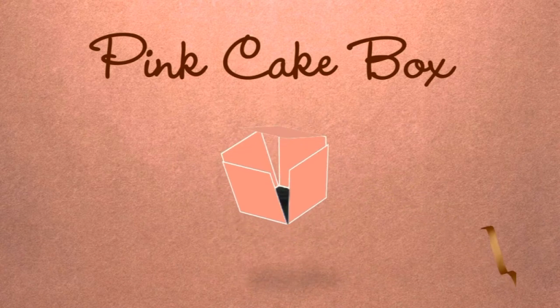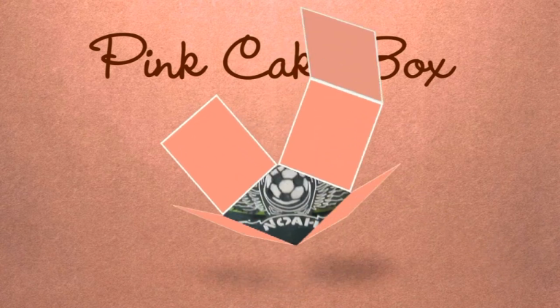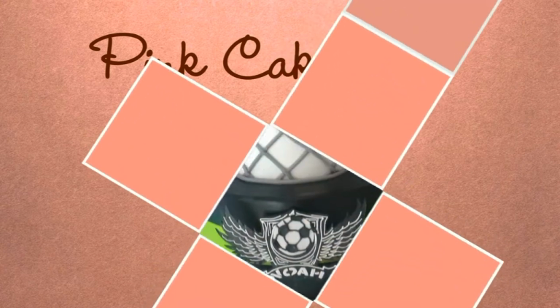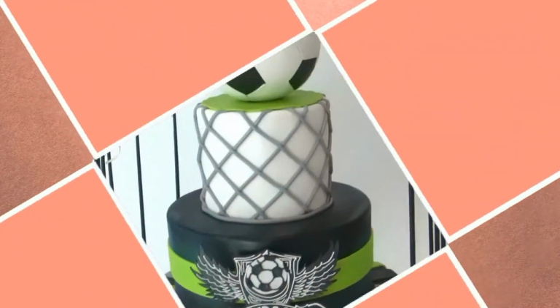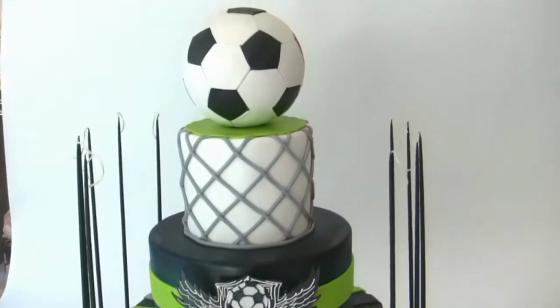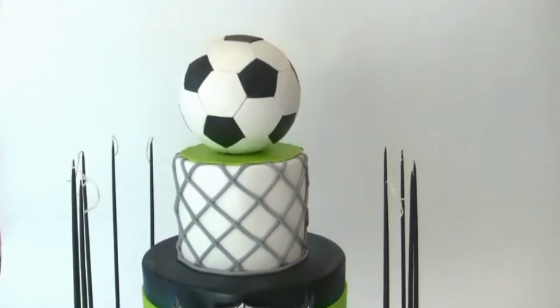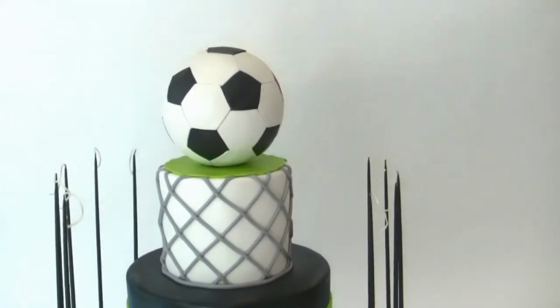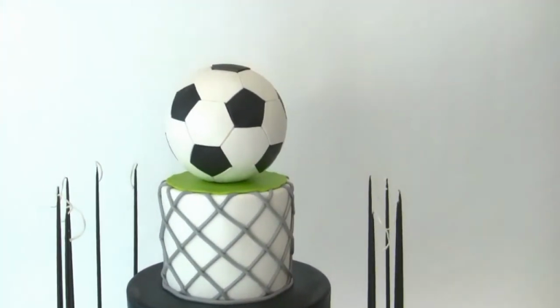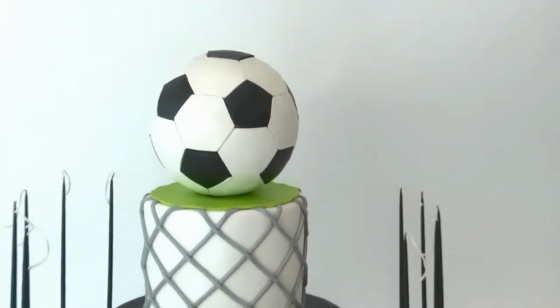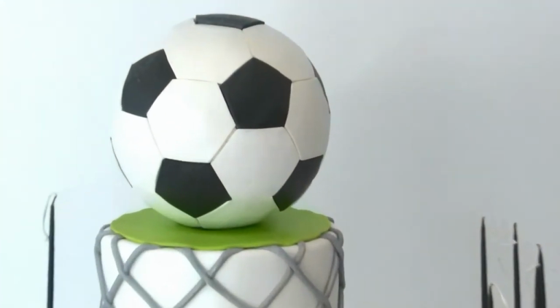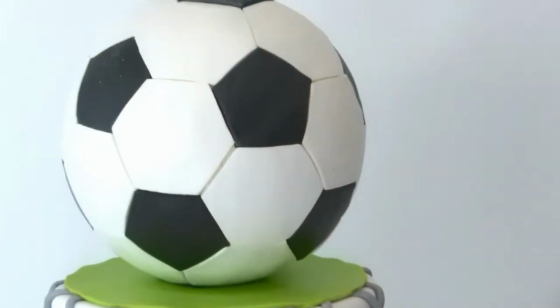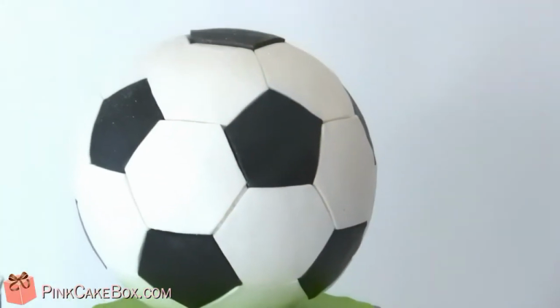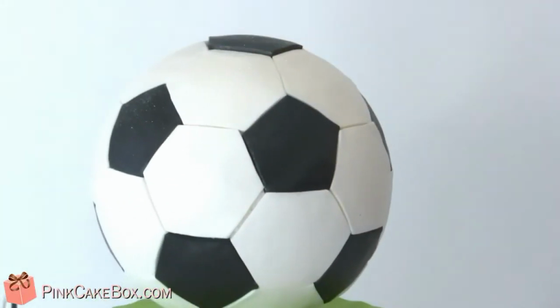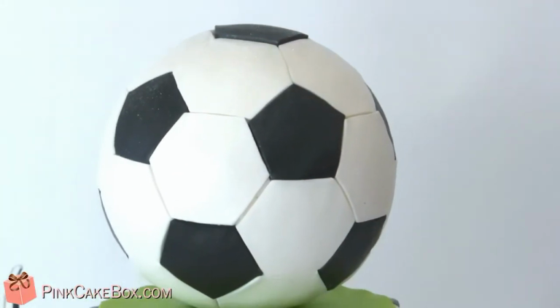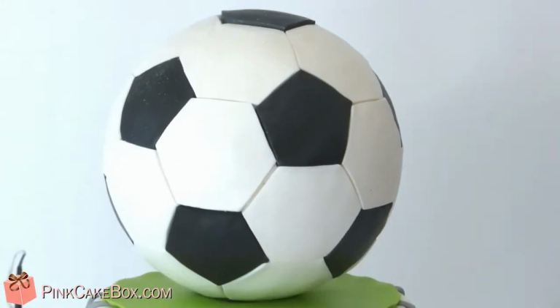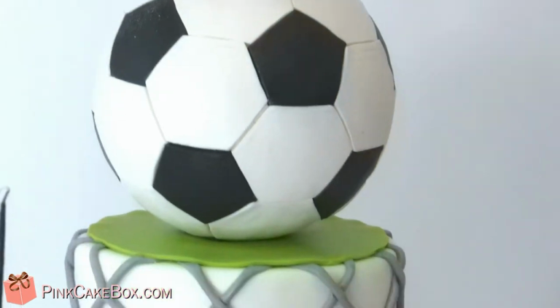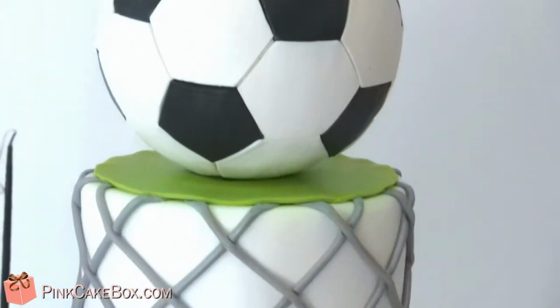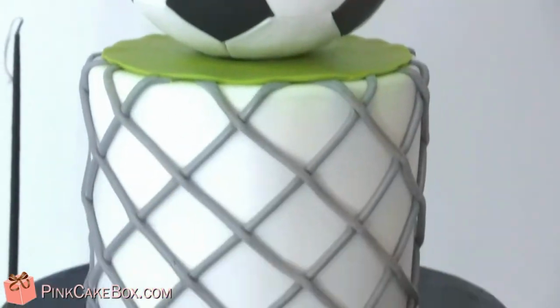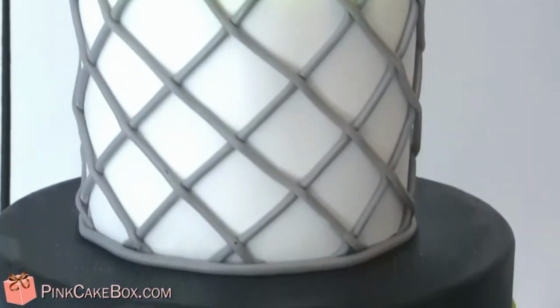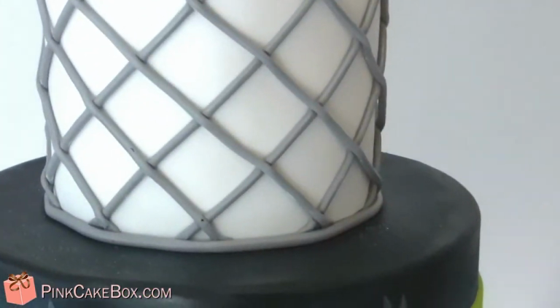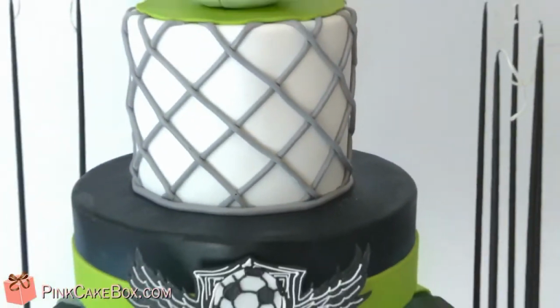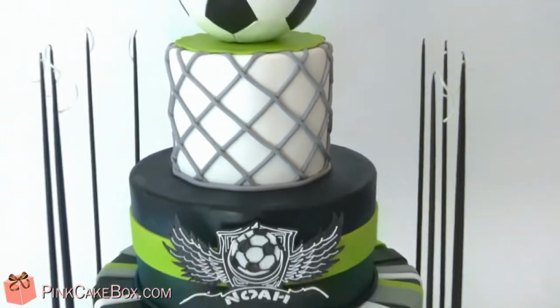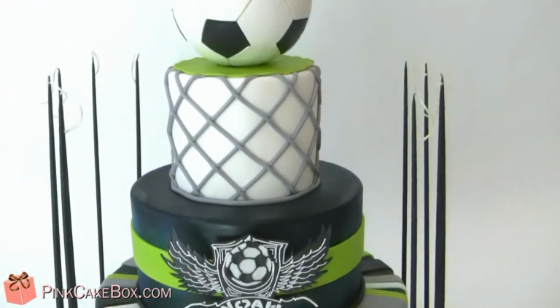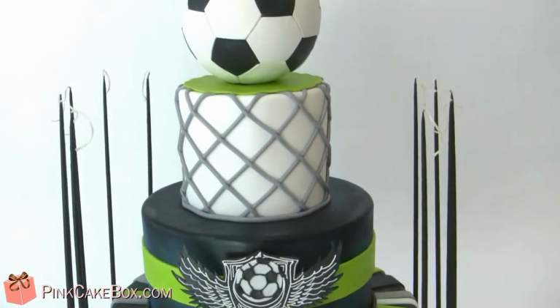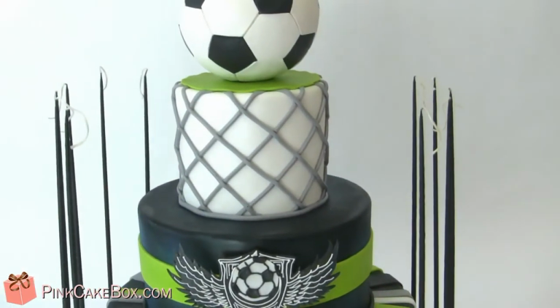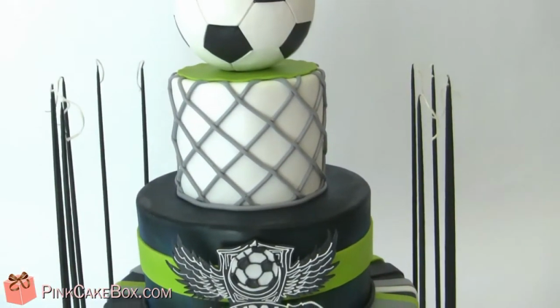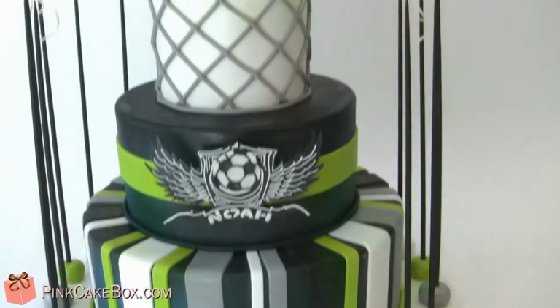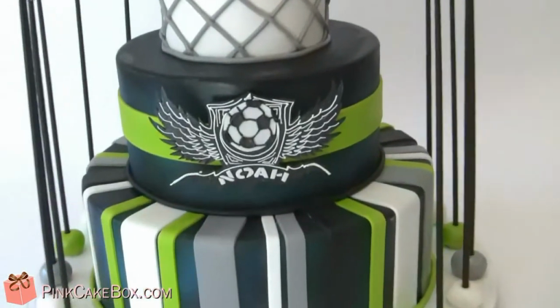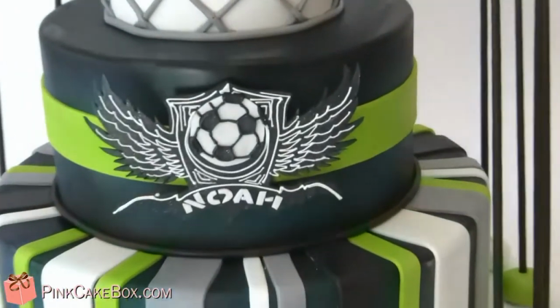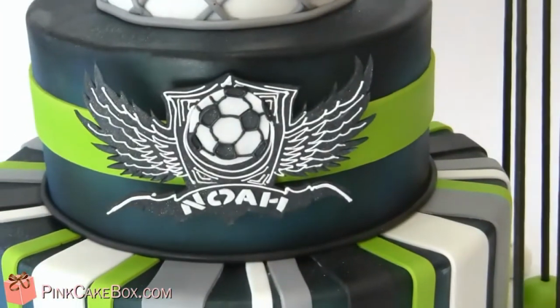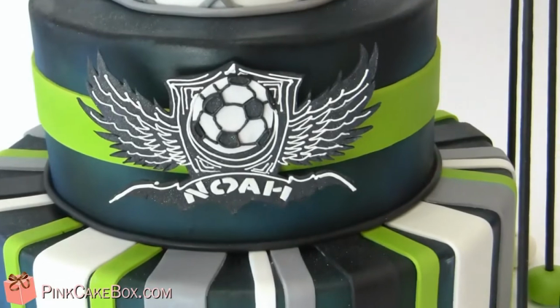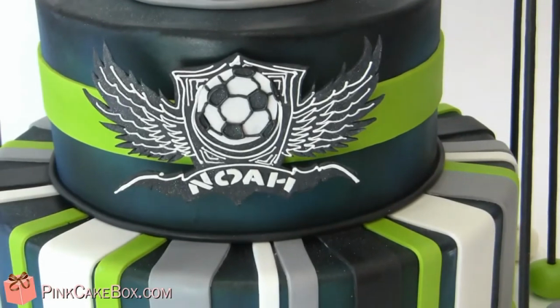We have a three-tier bar mixed with the cake with a soccer theme, got a nice 3D soccer ball up there. The net, and this is the logo for Noah.